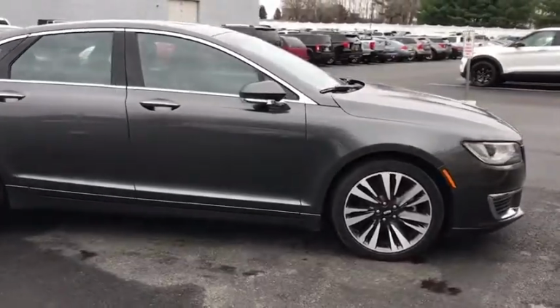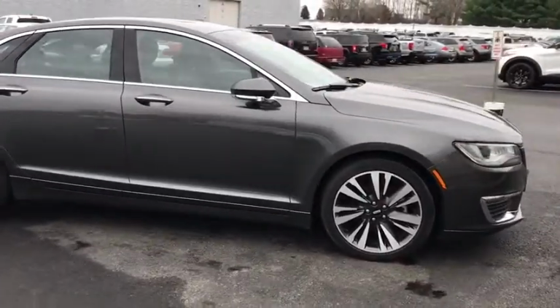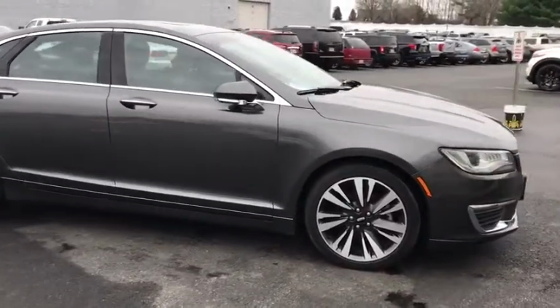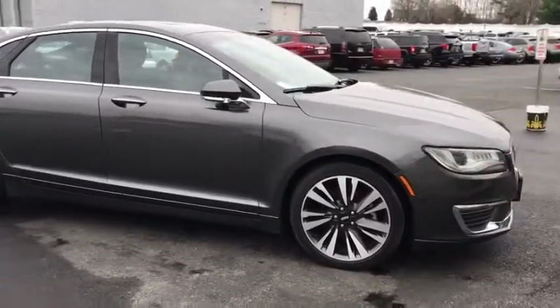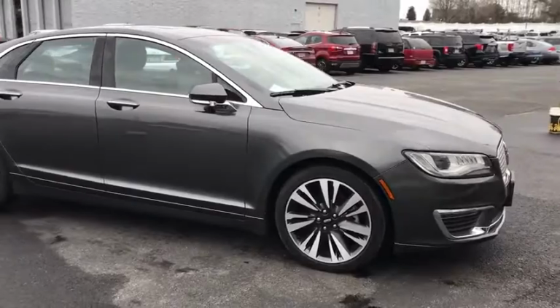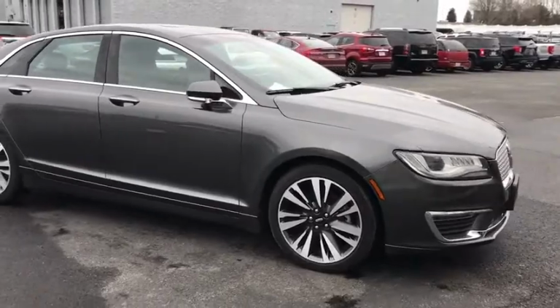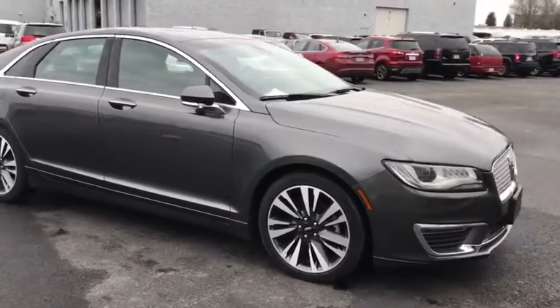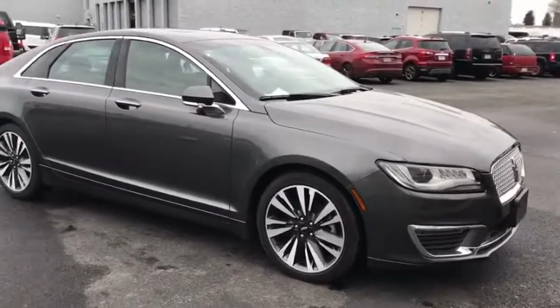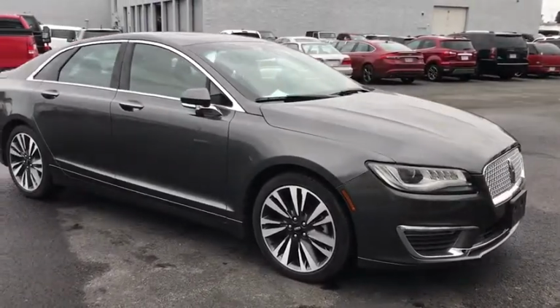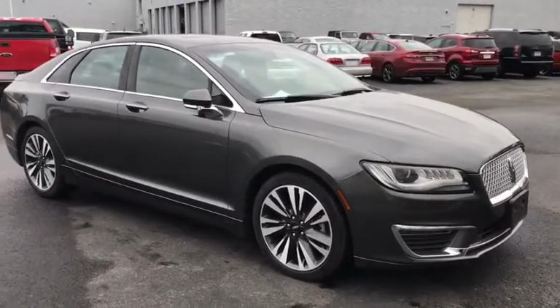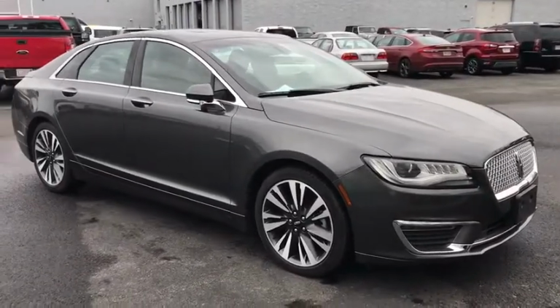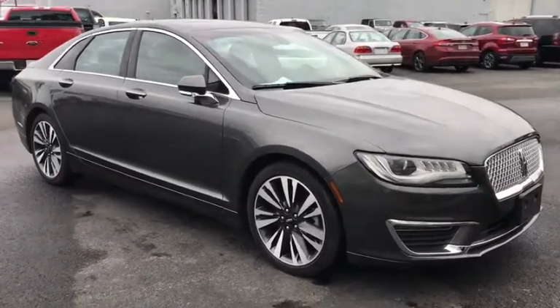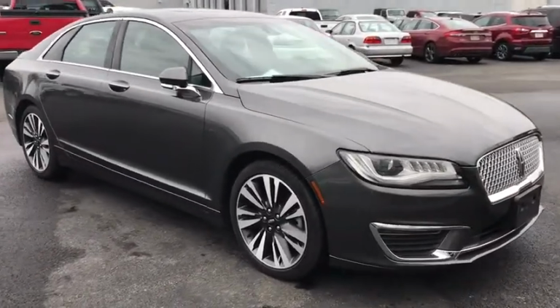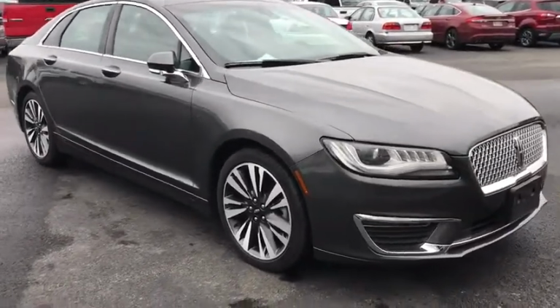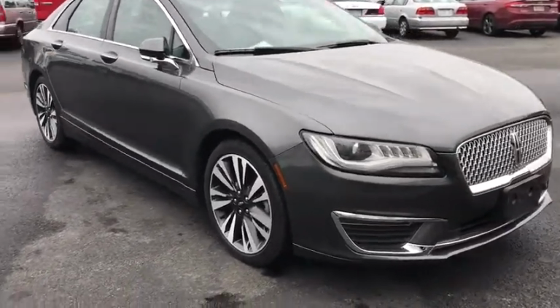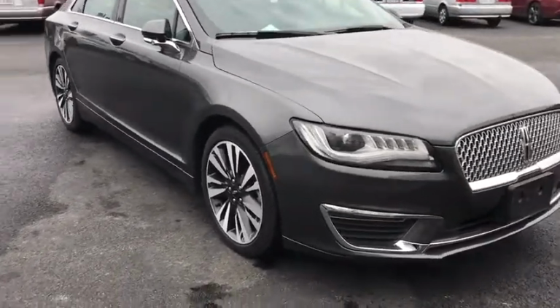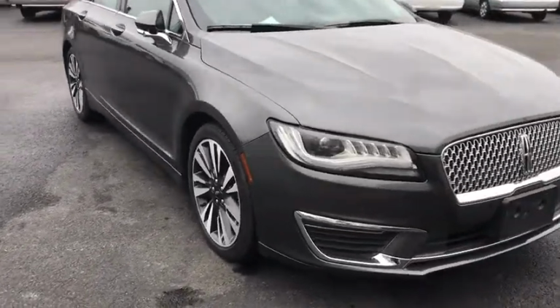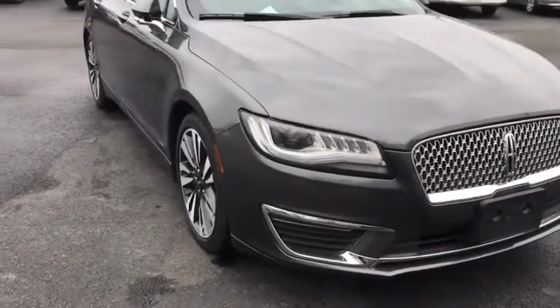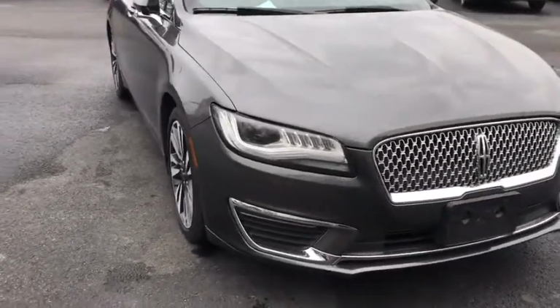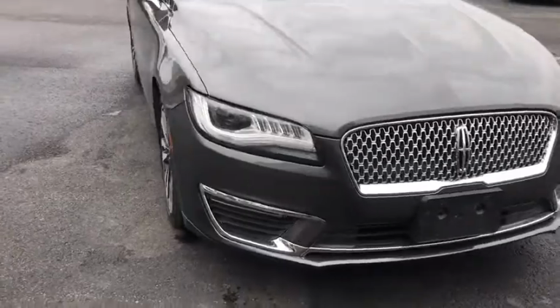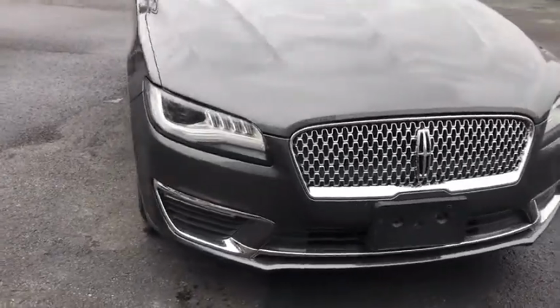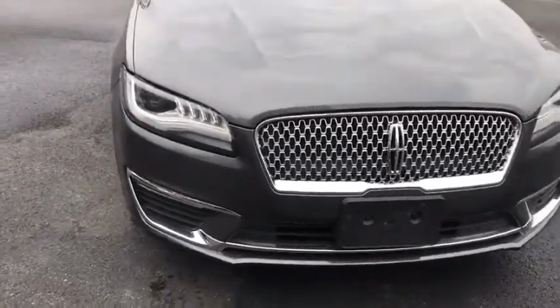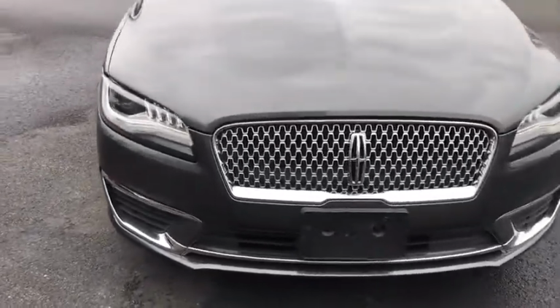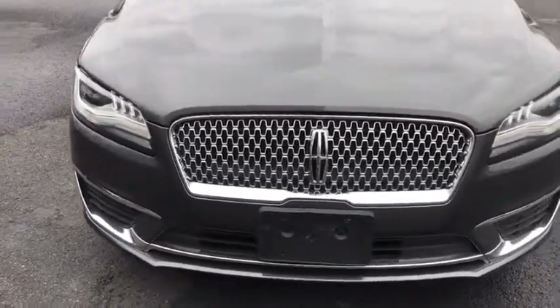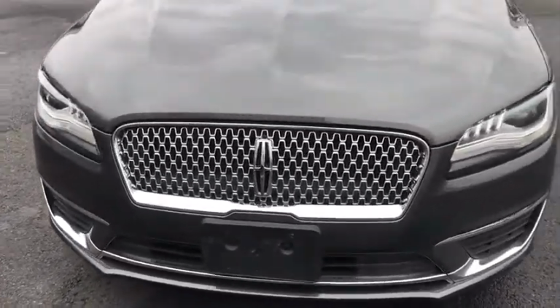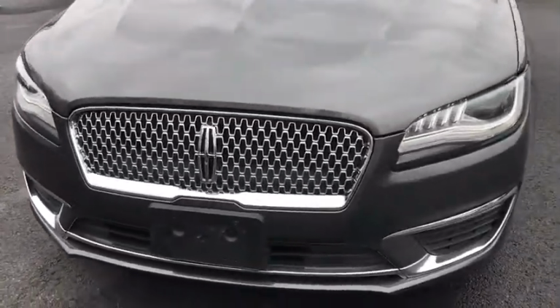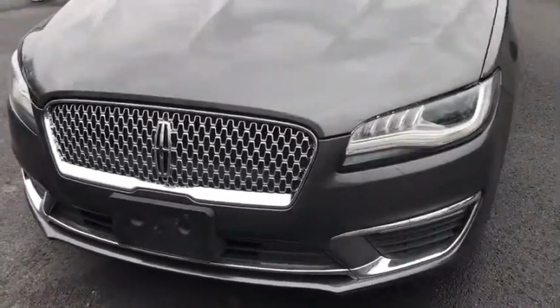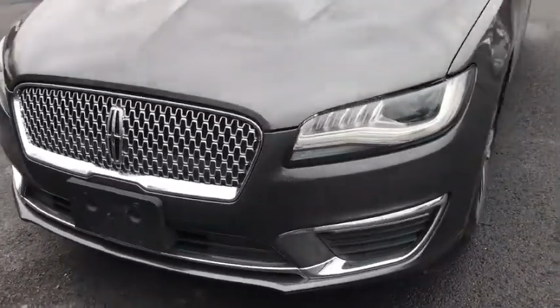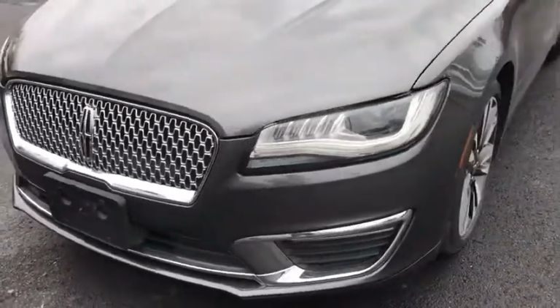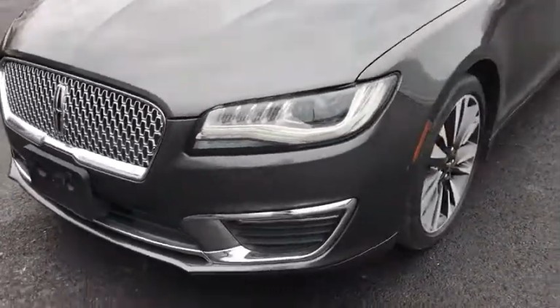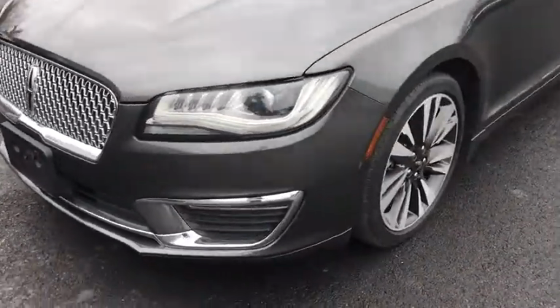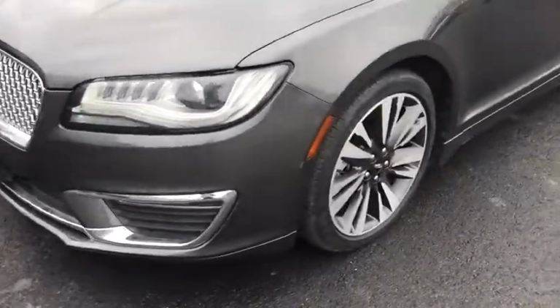Here are some of this vehicle's great options: power passenger seat, traction control, heated seats, navigation system, Bluetooth, leather-wrapped steering wheel, dual airbags, alloy wheels.